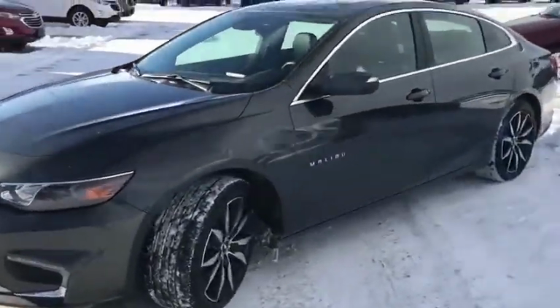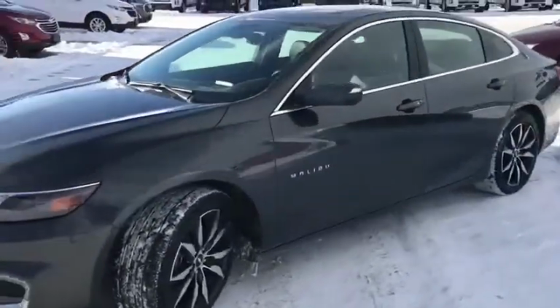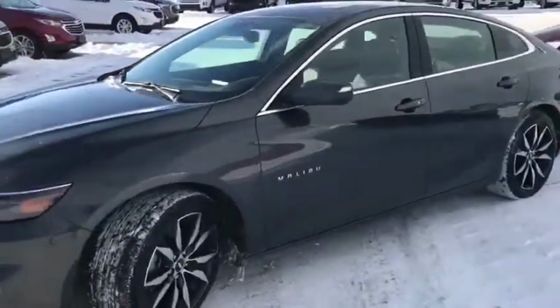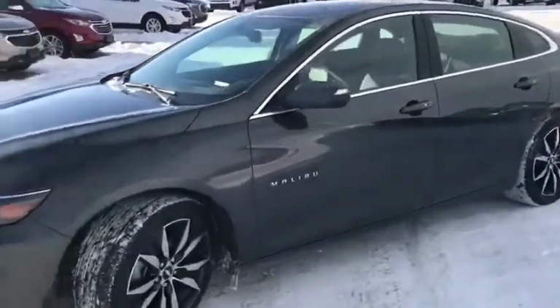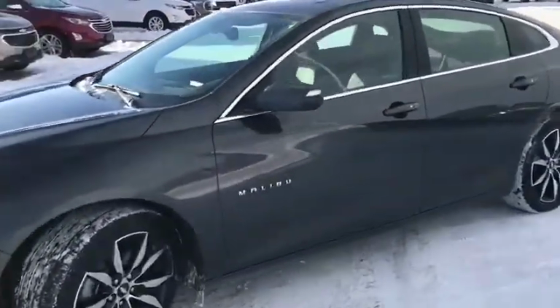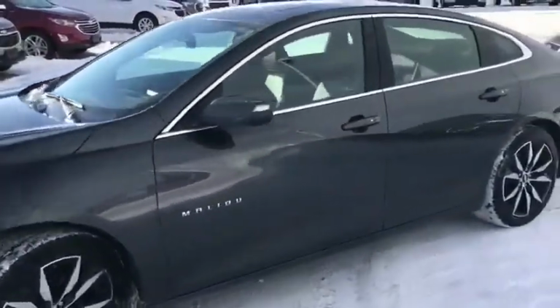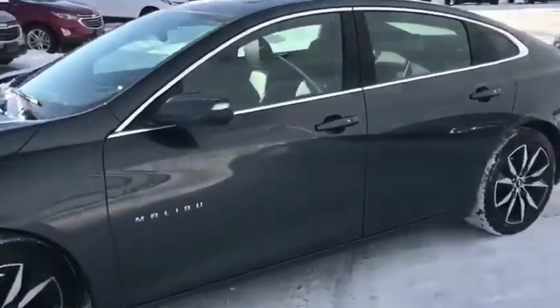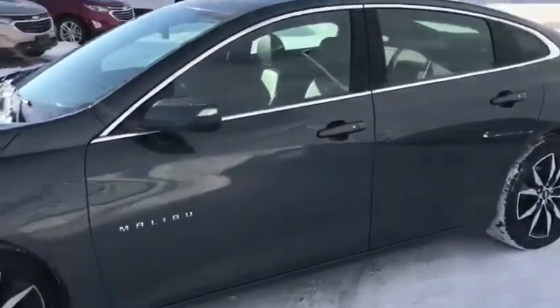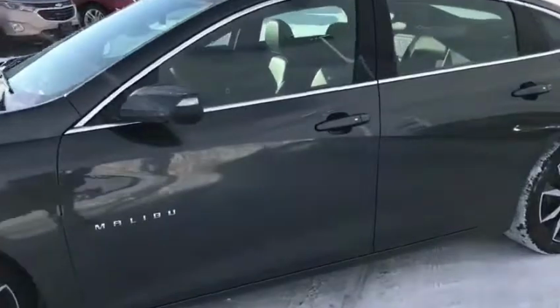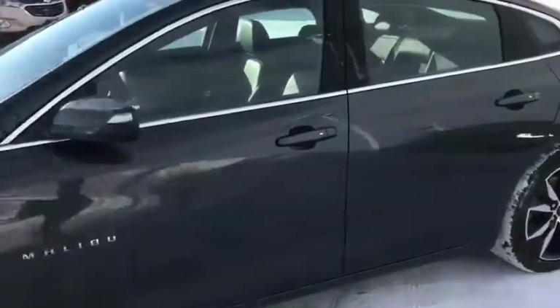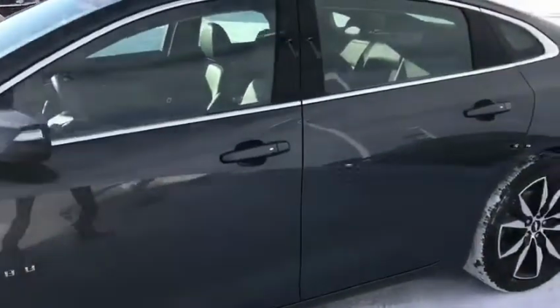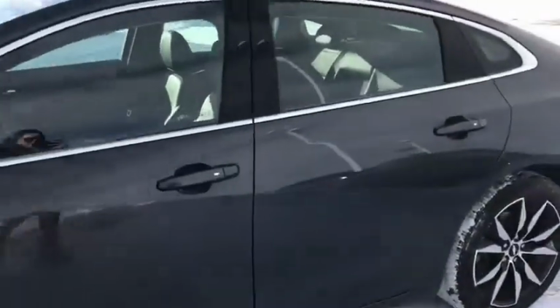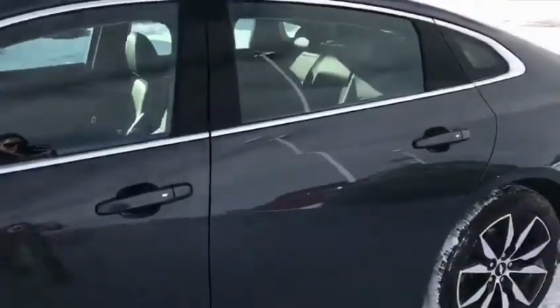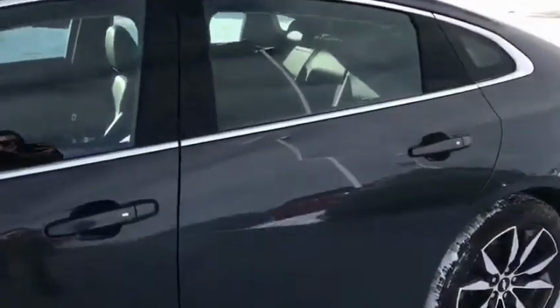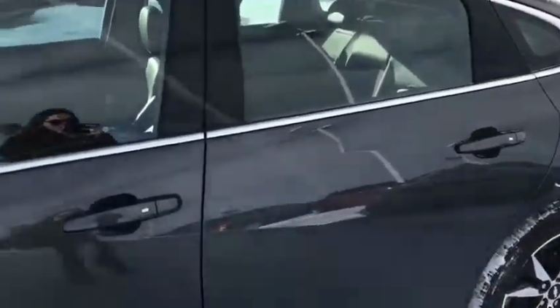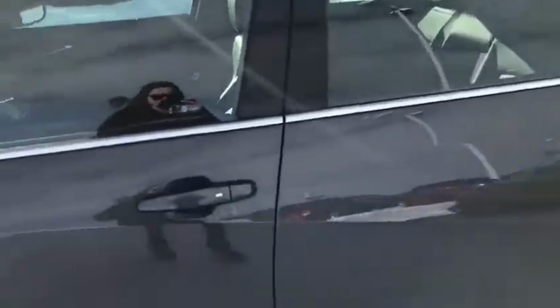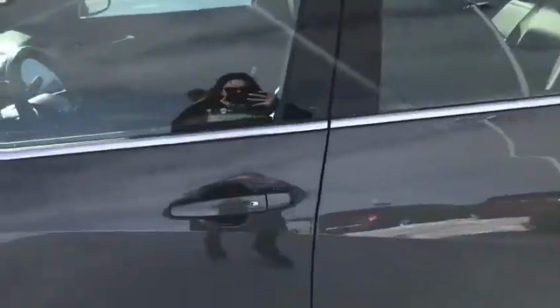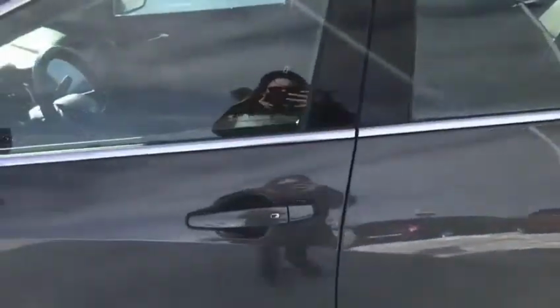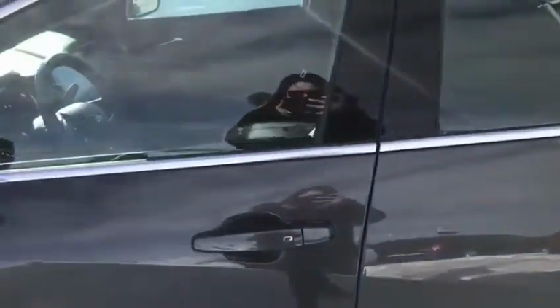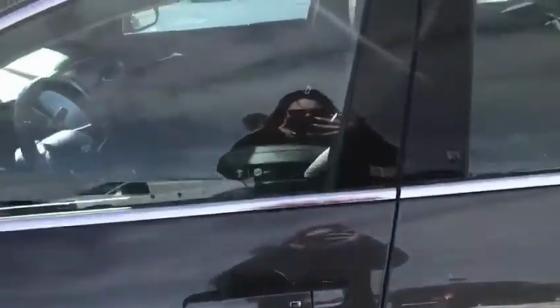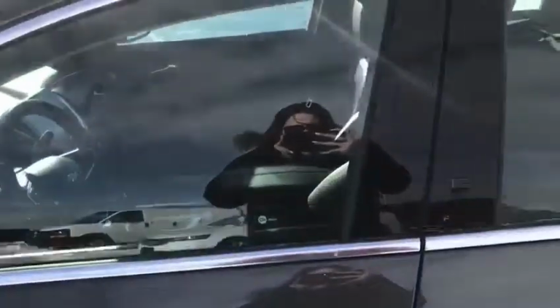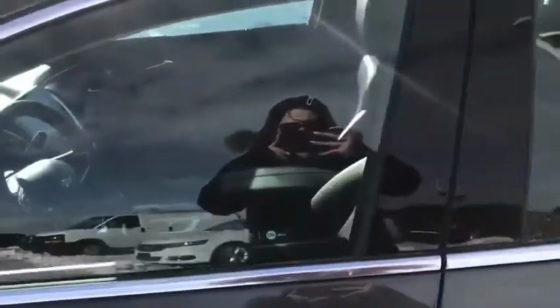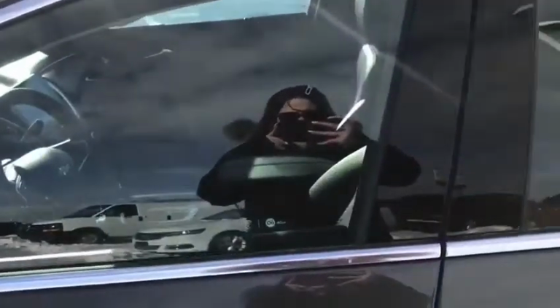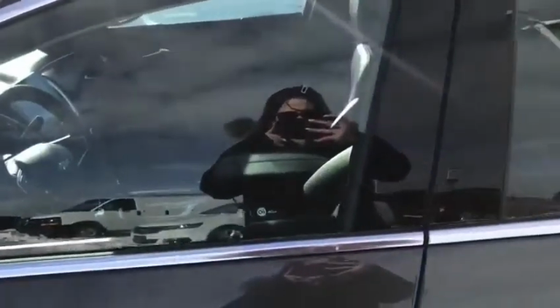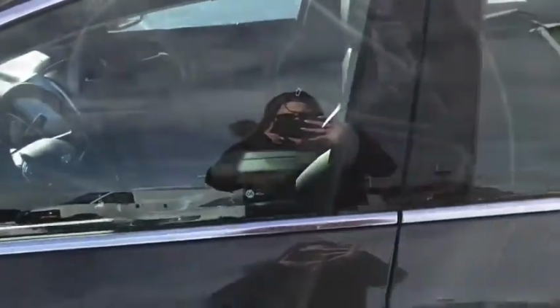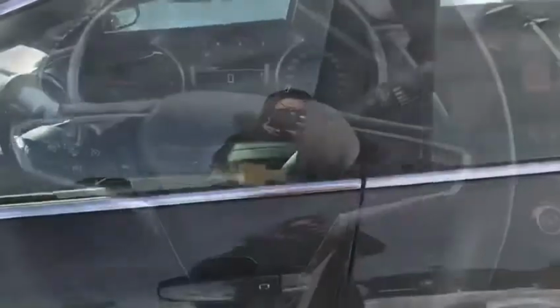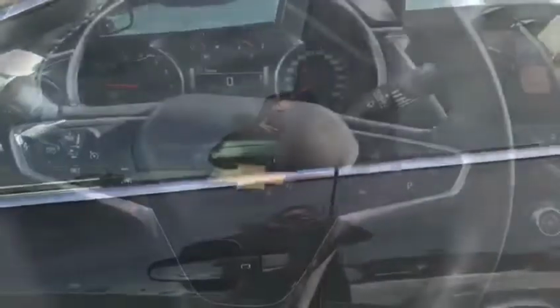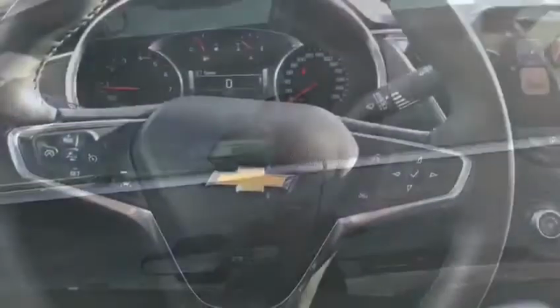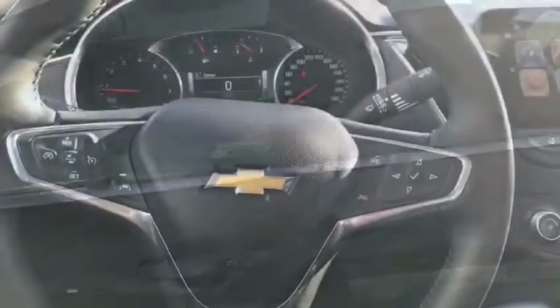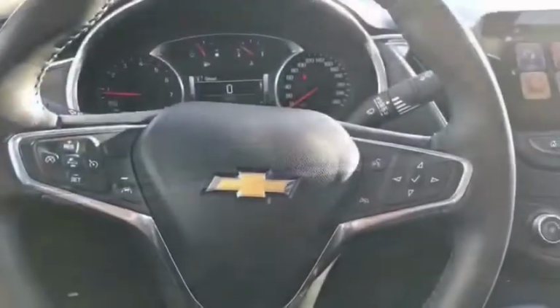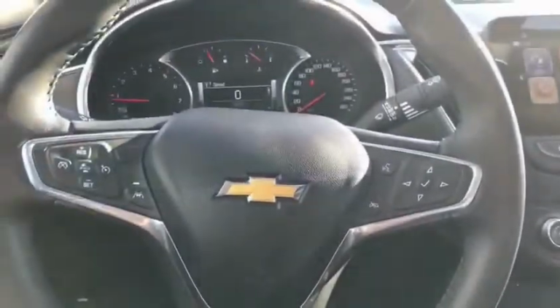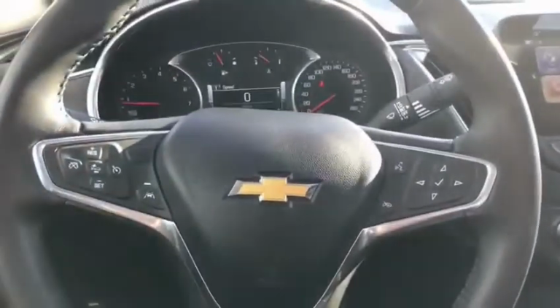A couple of my favorite things is the keyless entry. You do have the buttons on all four doors. I'm going to take you inside and show you a little bit more about the vehicle.